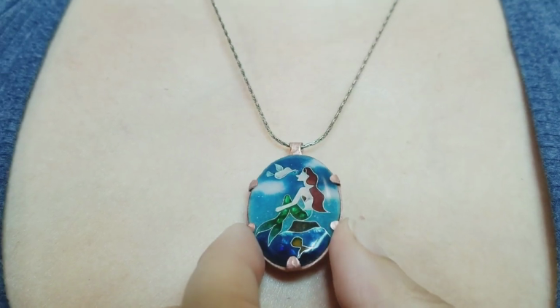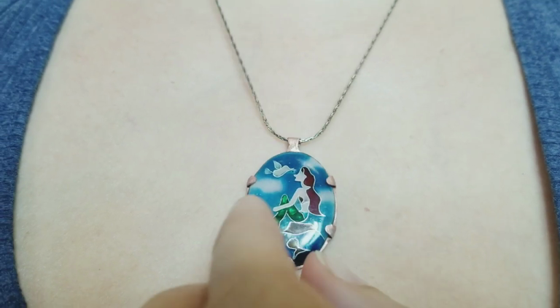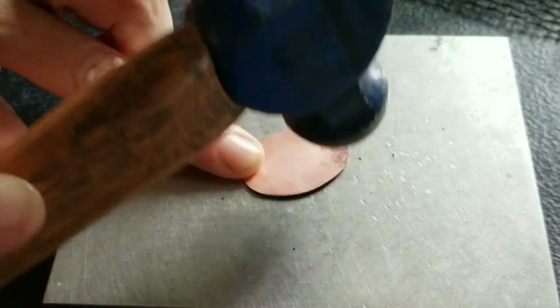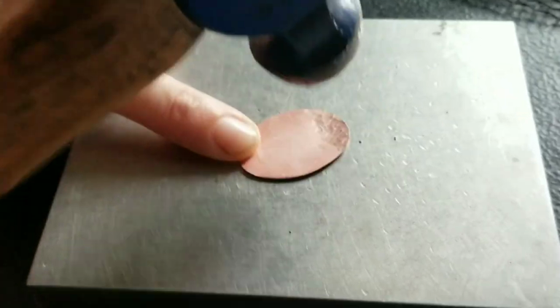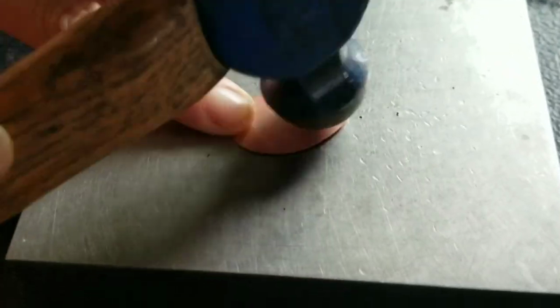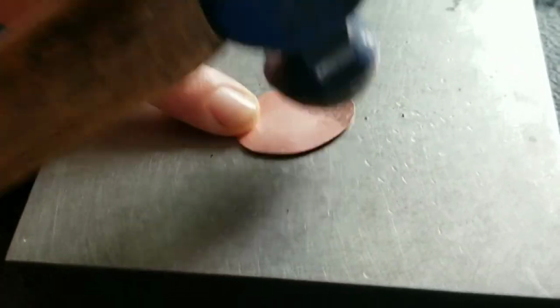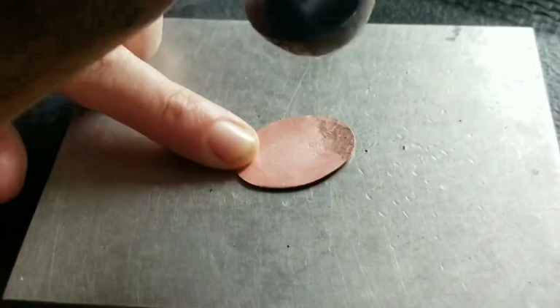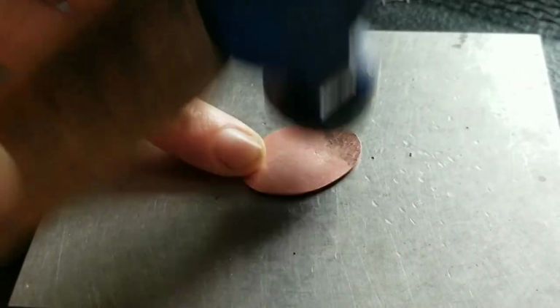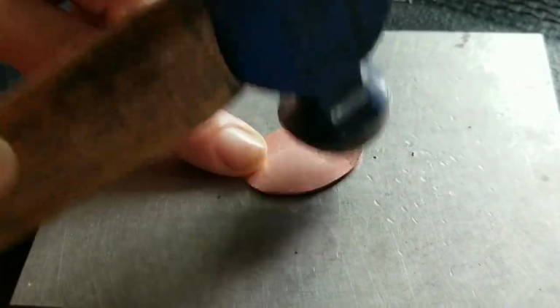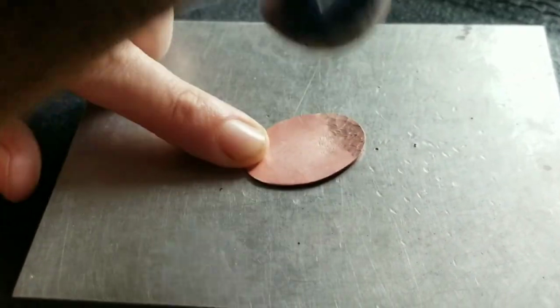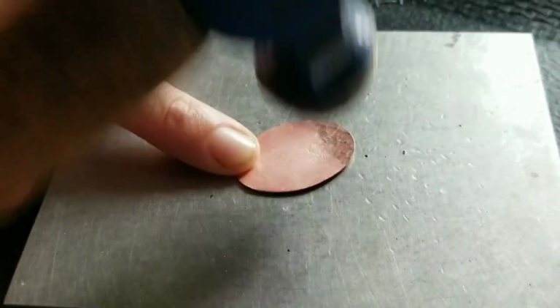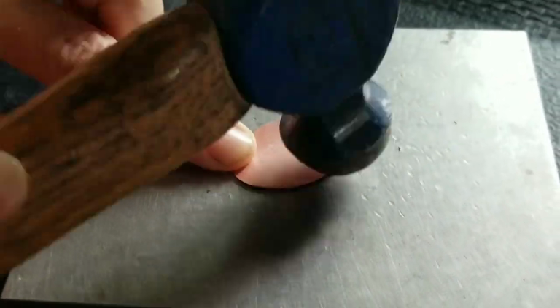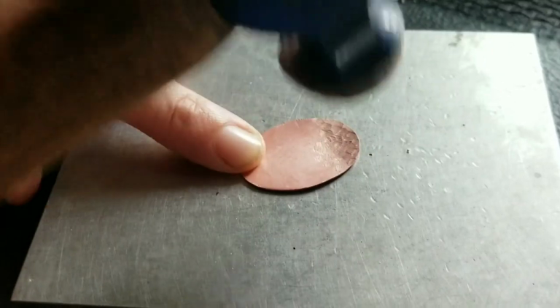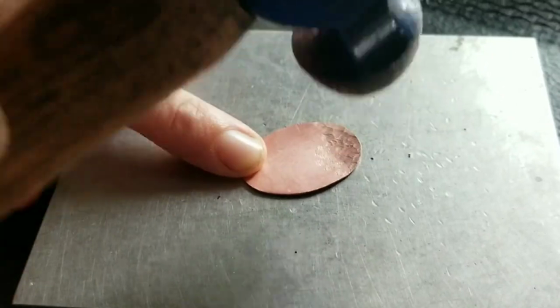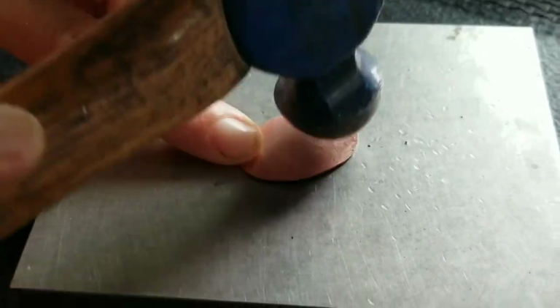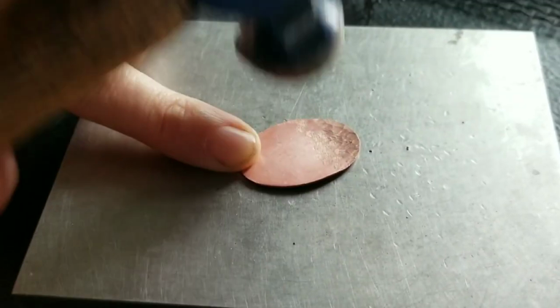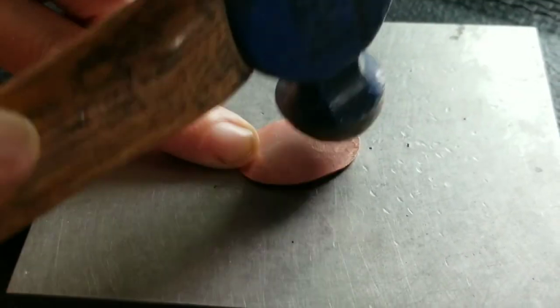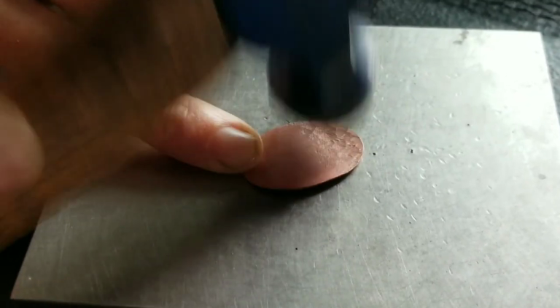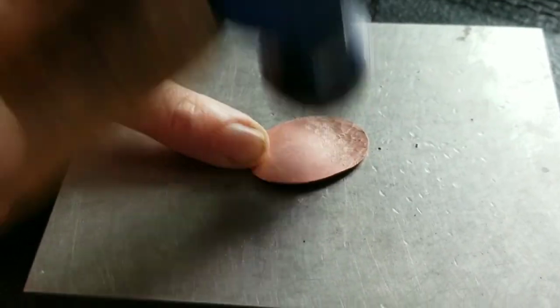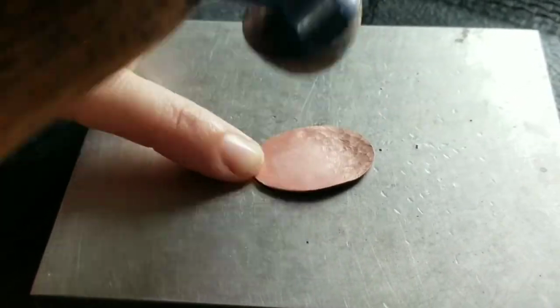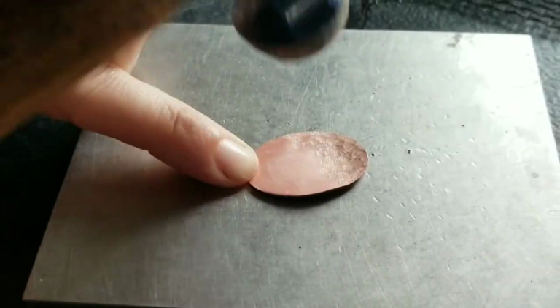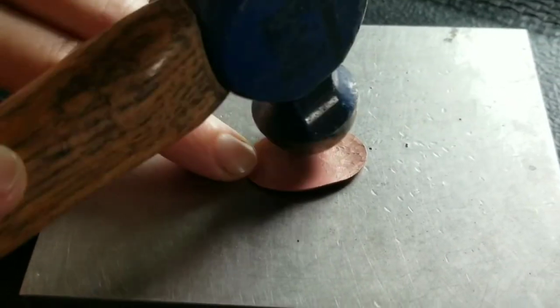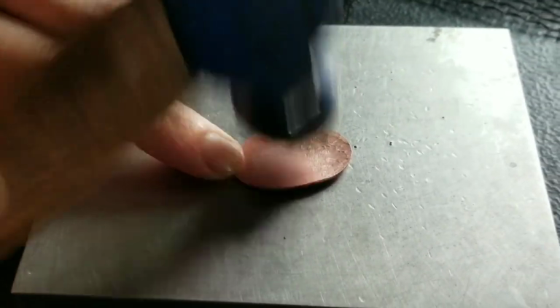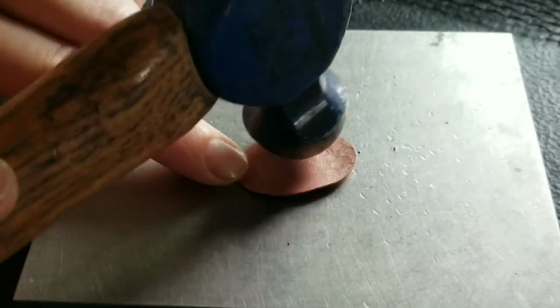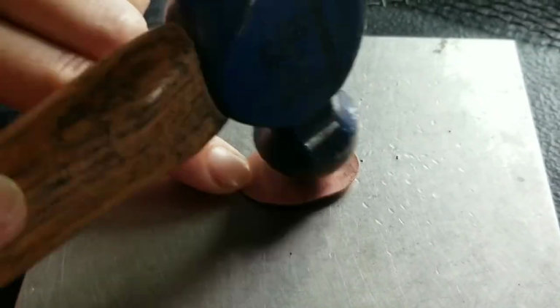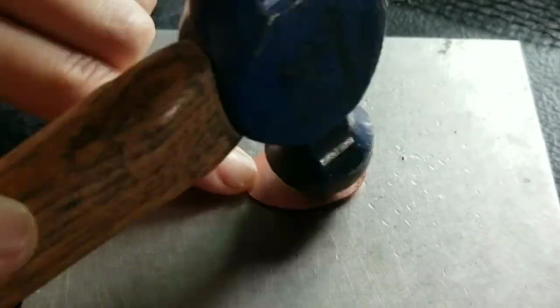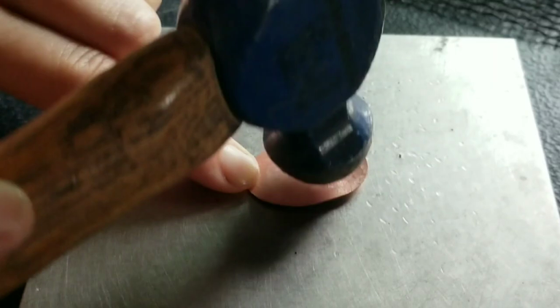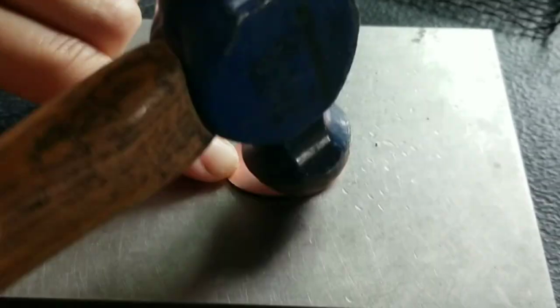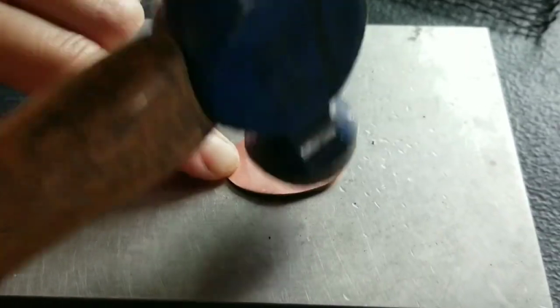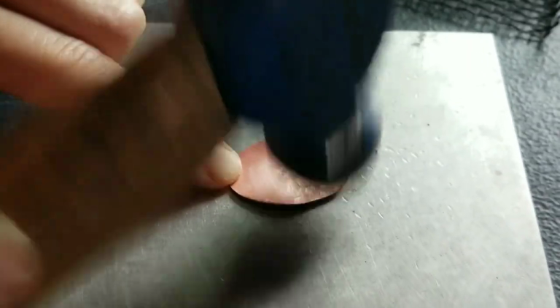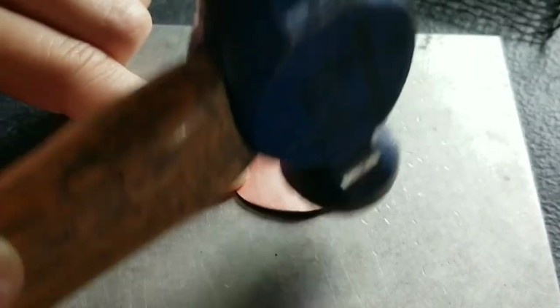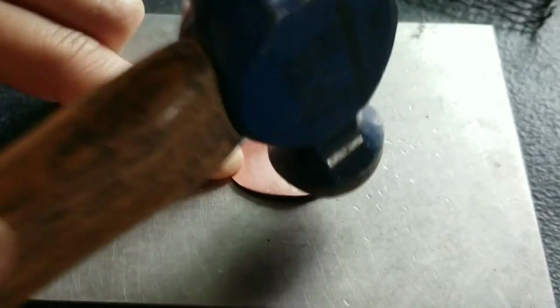The process always starts with cutting out the shape. I also texturized it, hoping that it's going to show through the transparent enamels. I used a hammer for this.